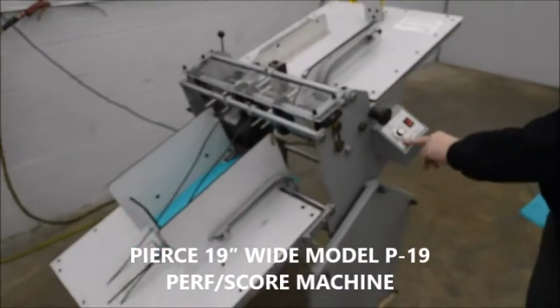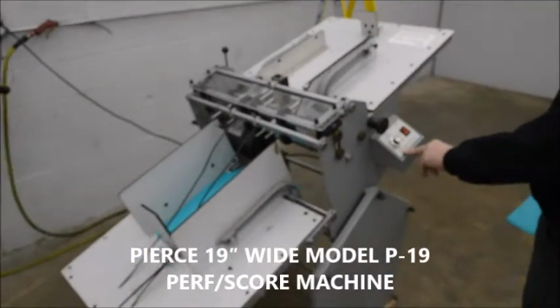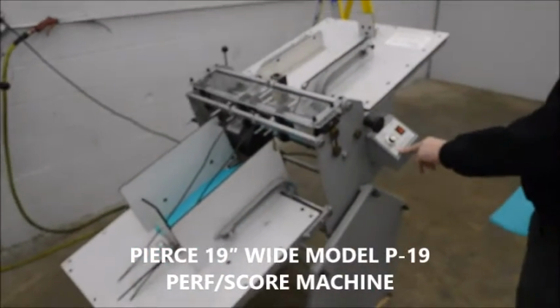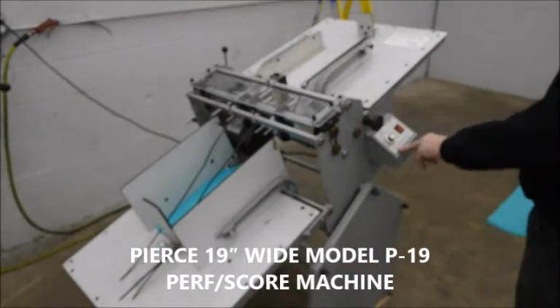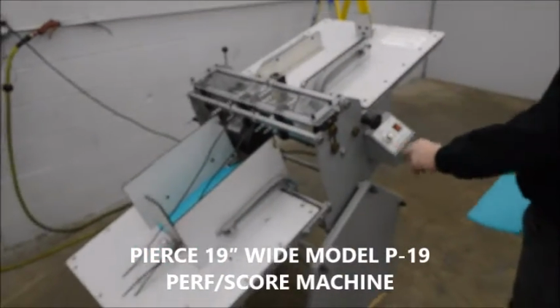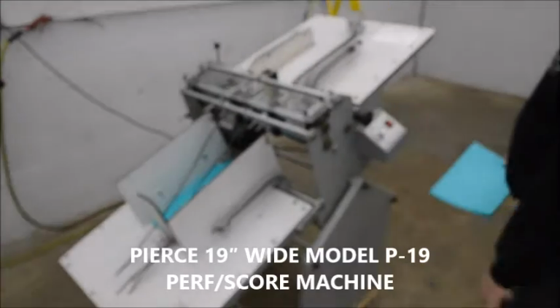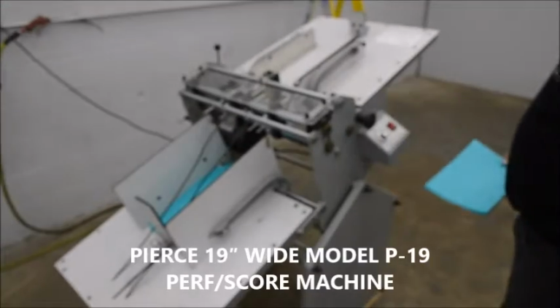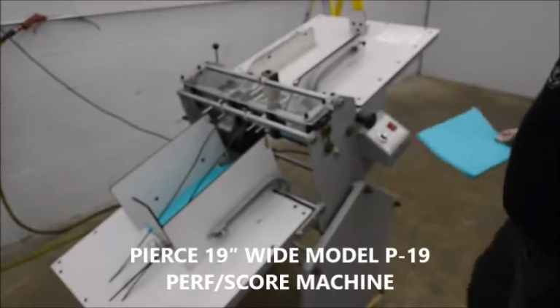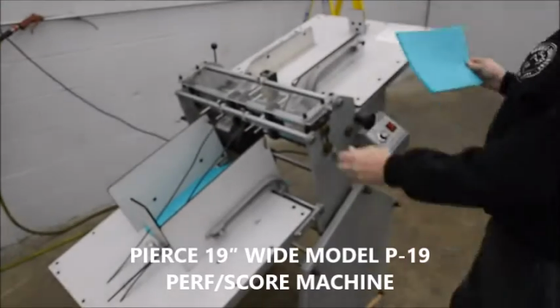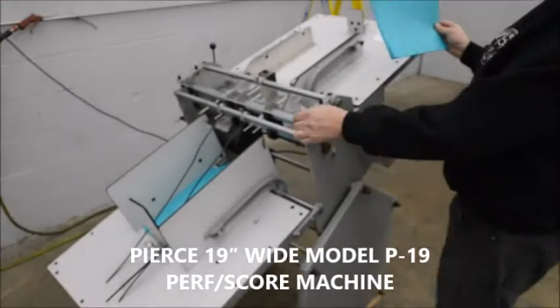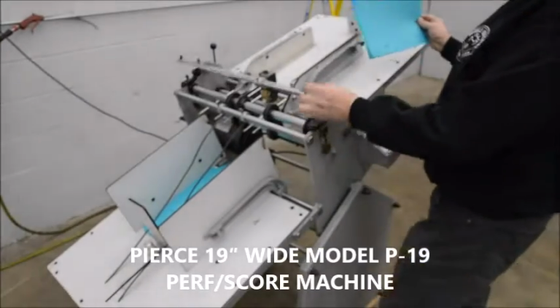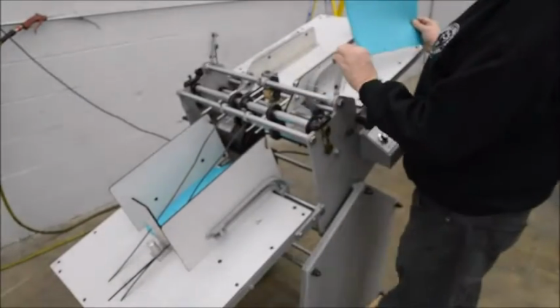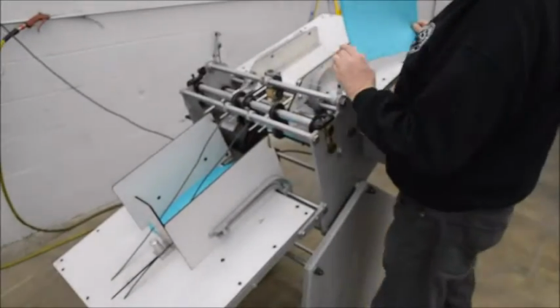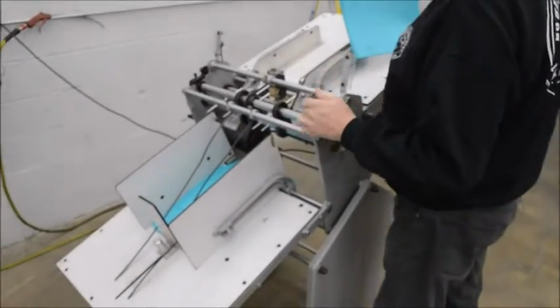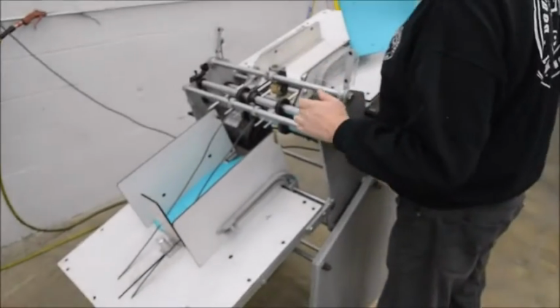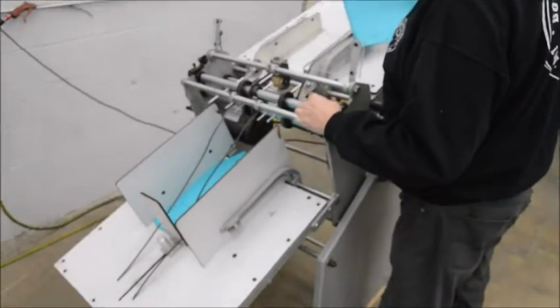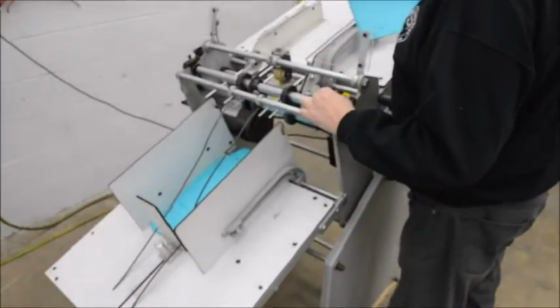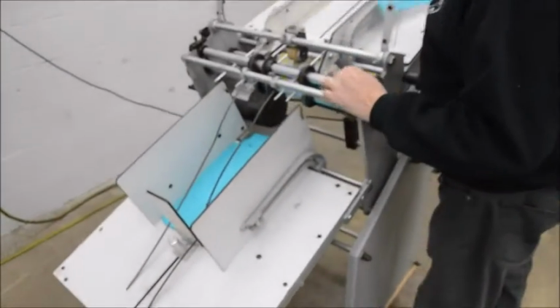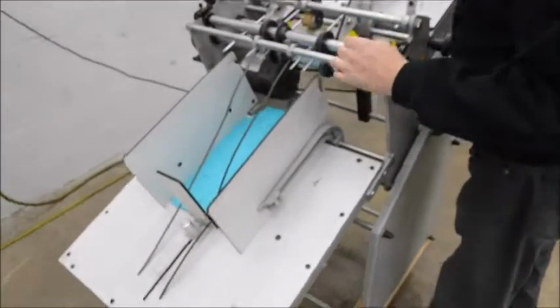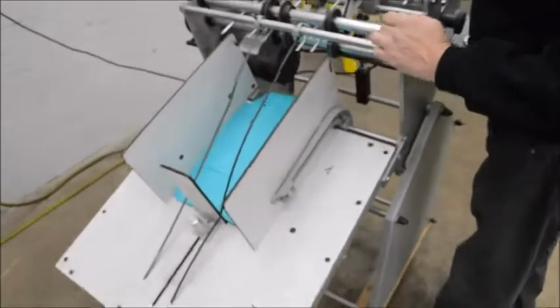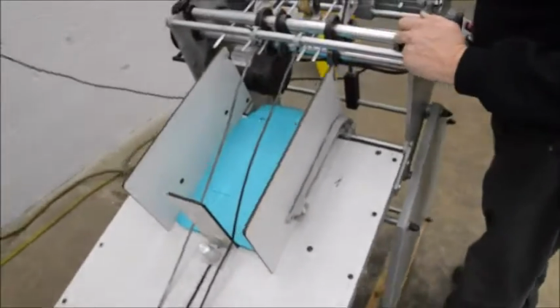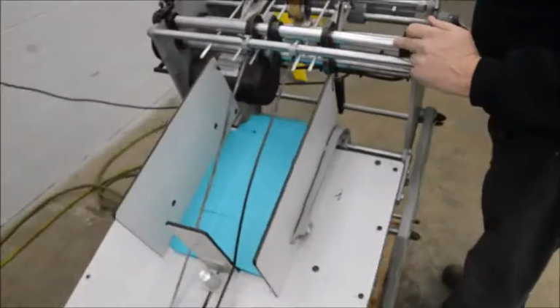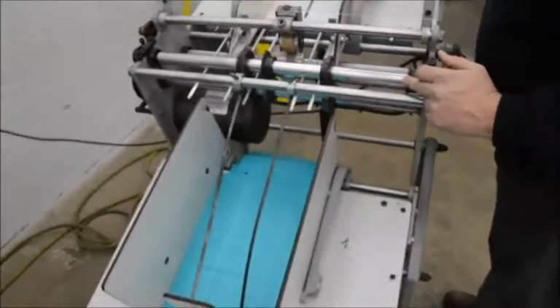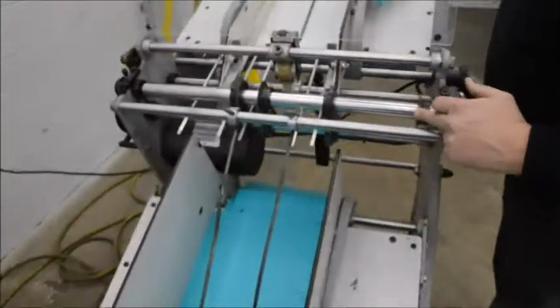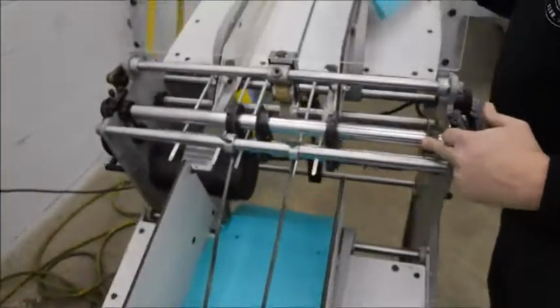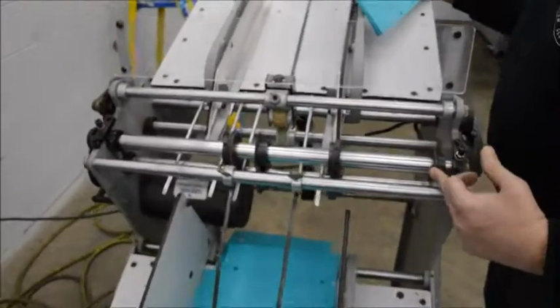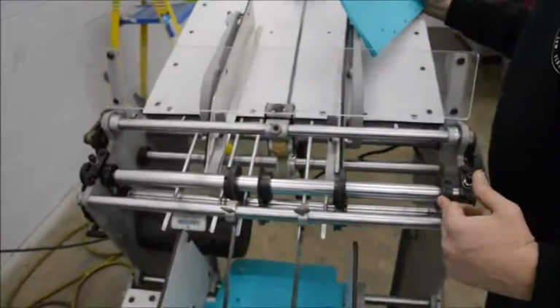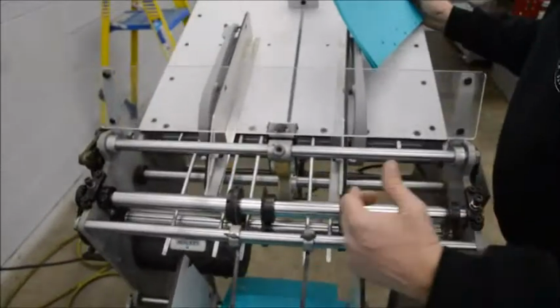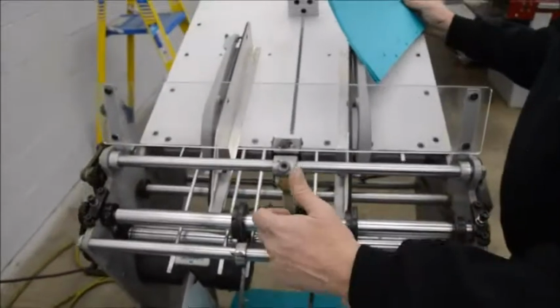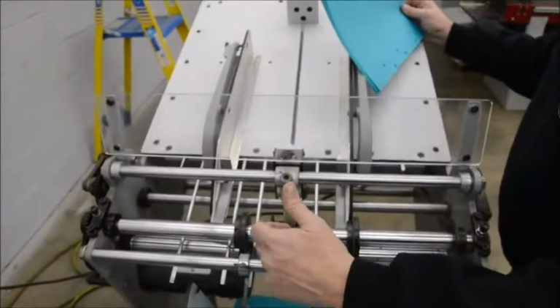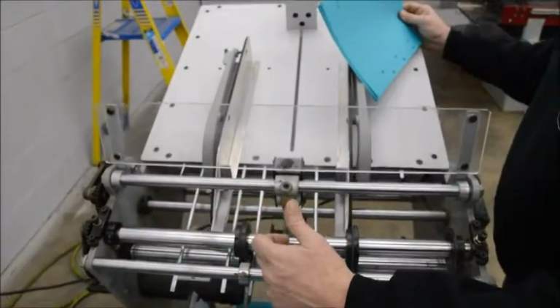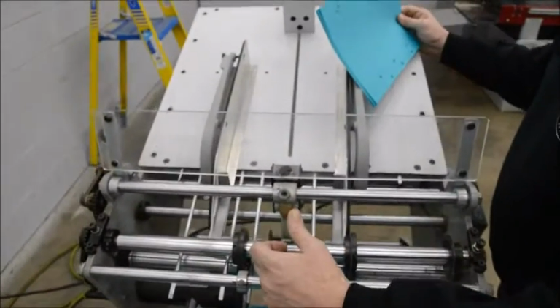Got a pierce, scoring, slitting, perforating machine. Right now it's got a score wheel on it and a perforating wheel.